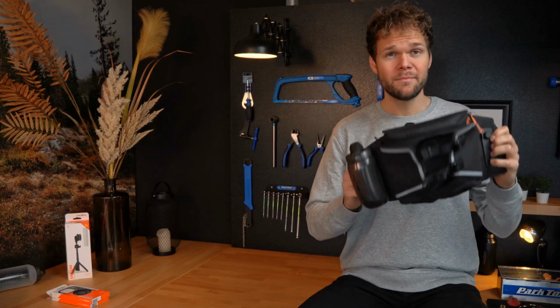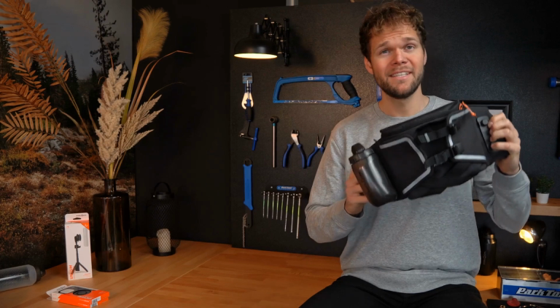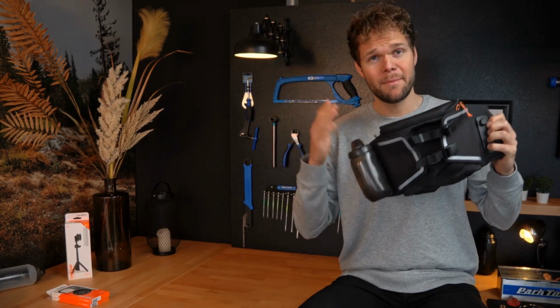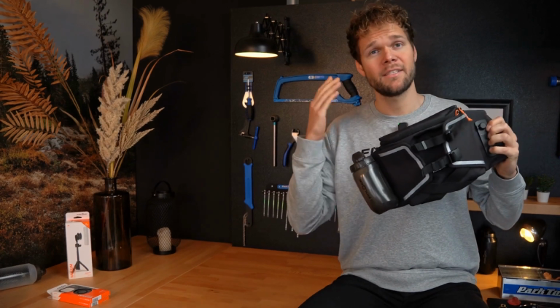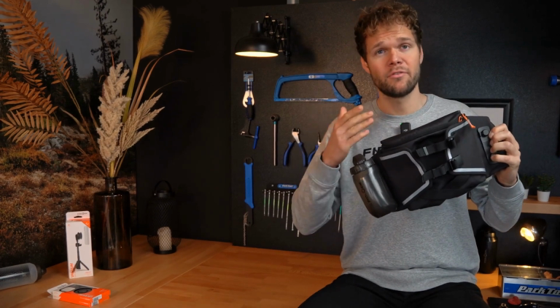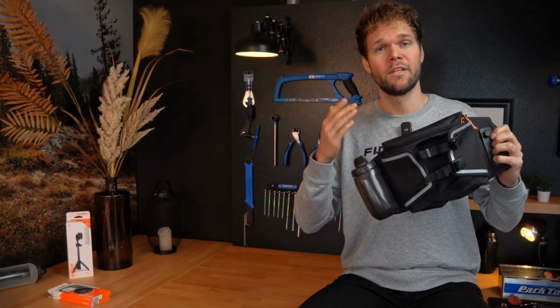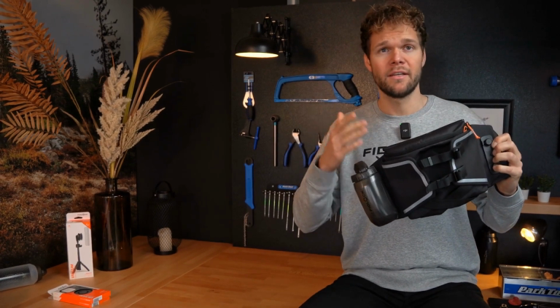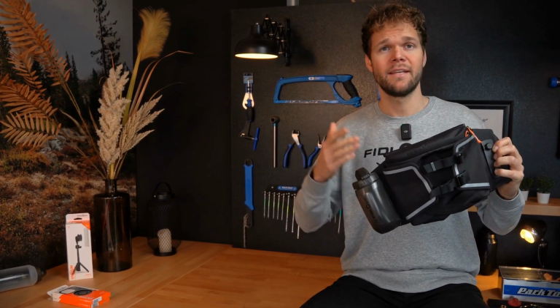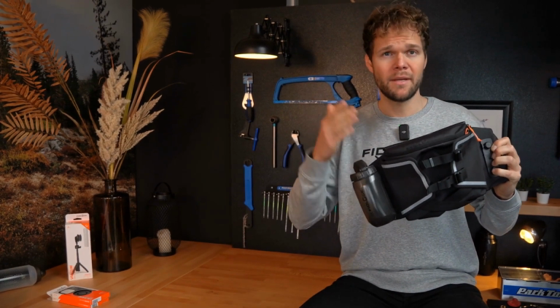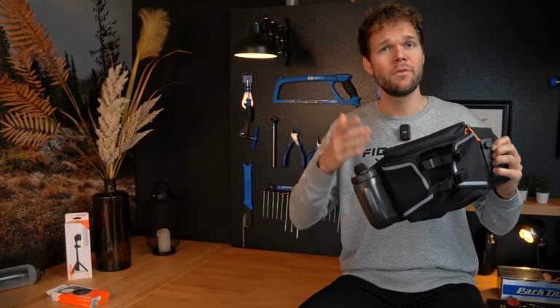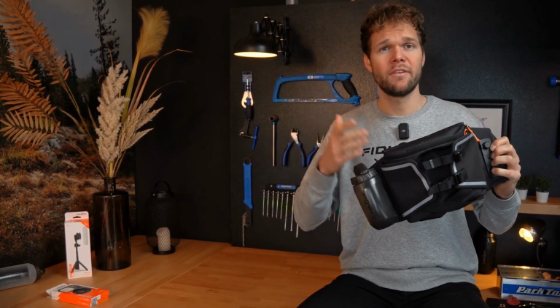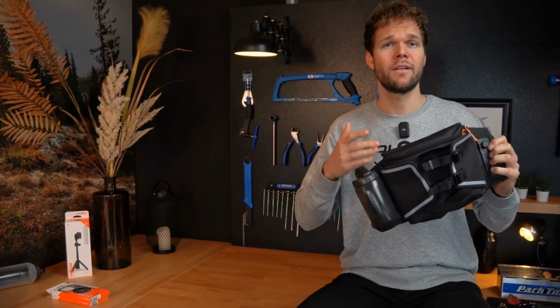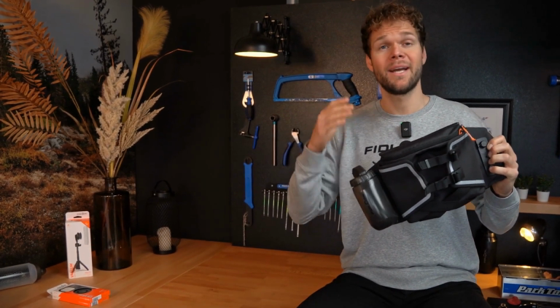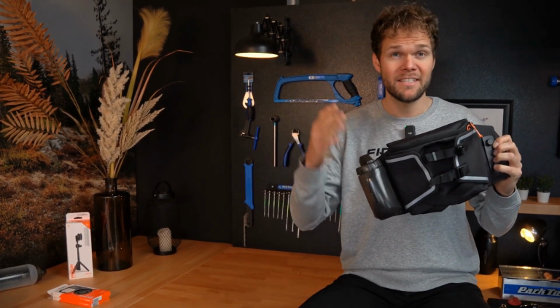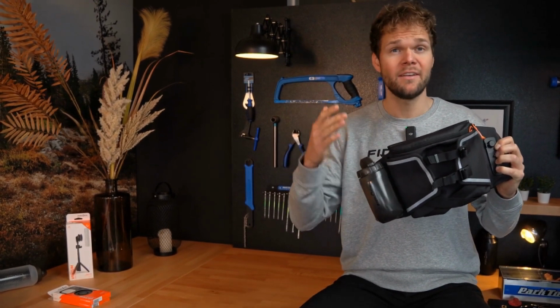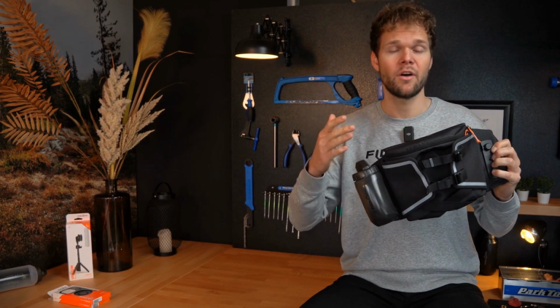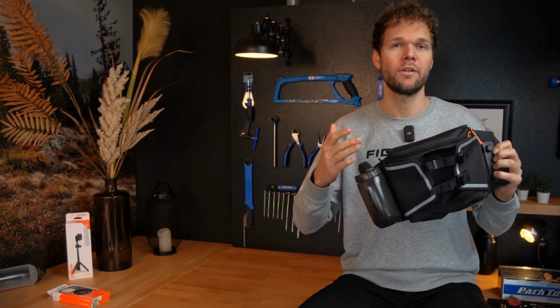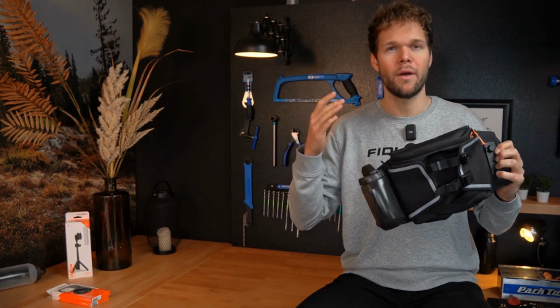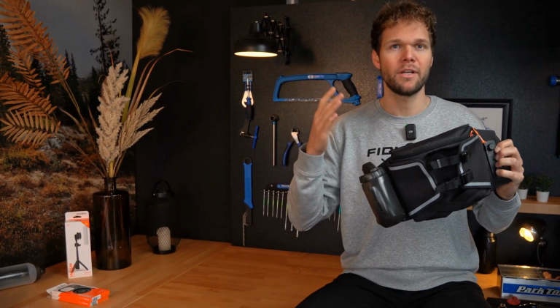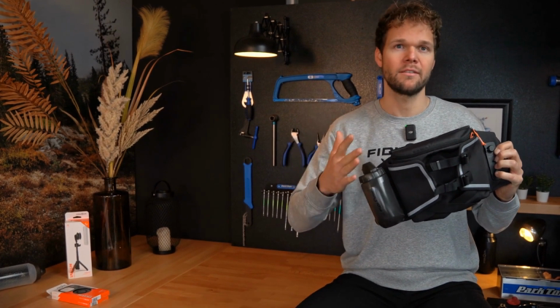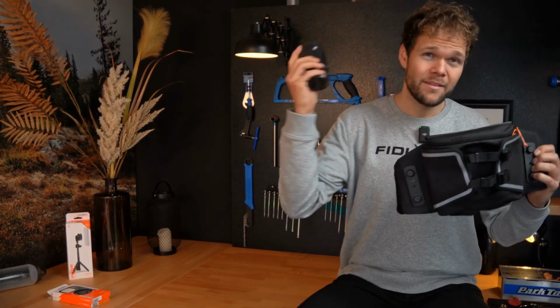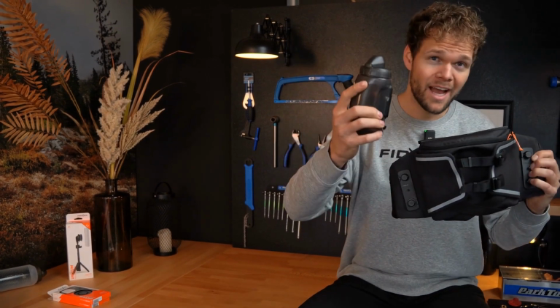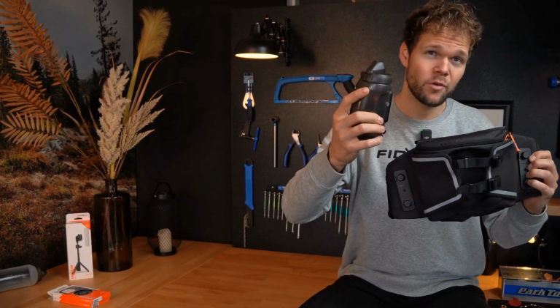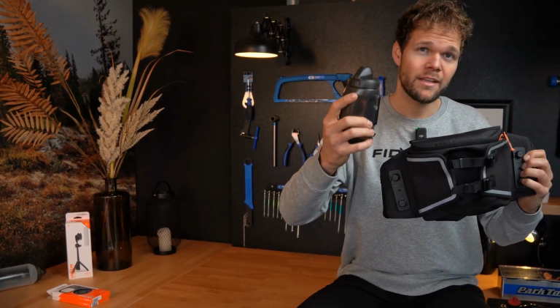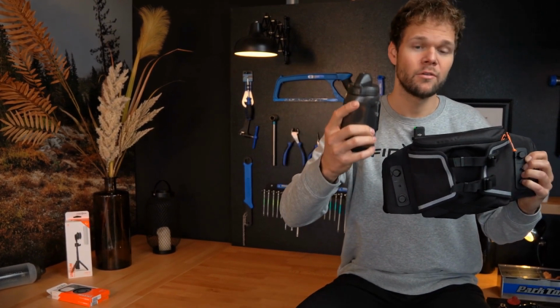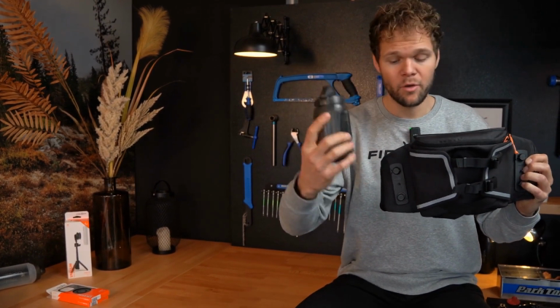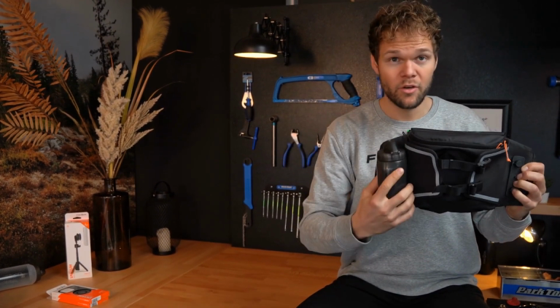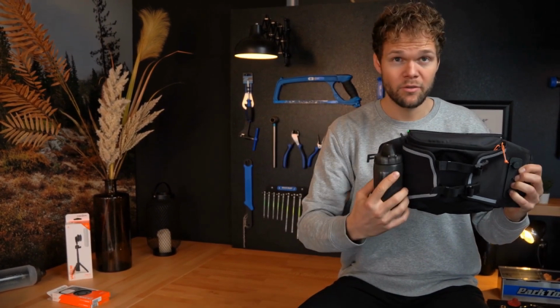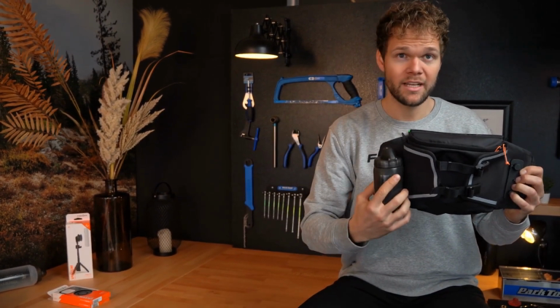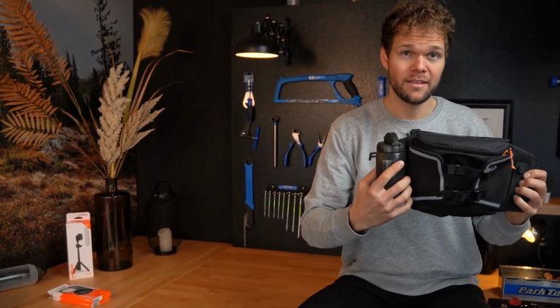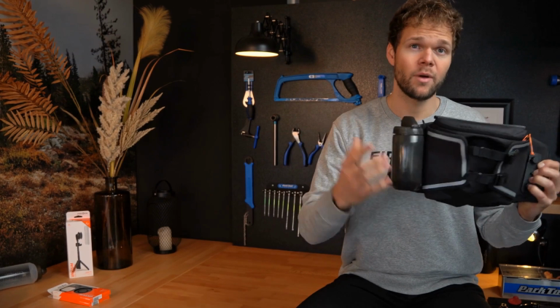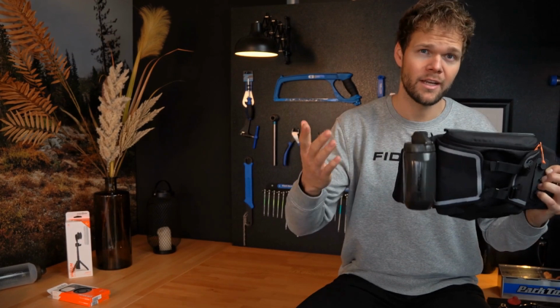This is the hip belt double from Fidlock. The hip belt double from Fidlock combines the entire Fidlock world in one product. You can of course attach your Fidlock bottle on both sides, even while riding.